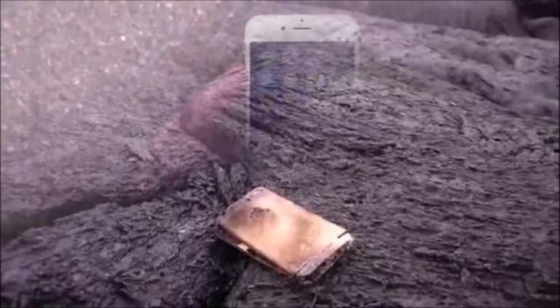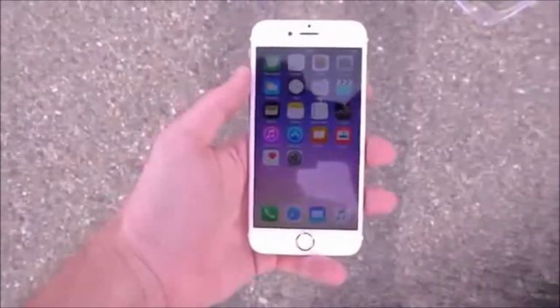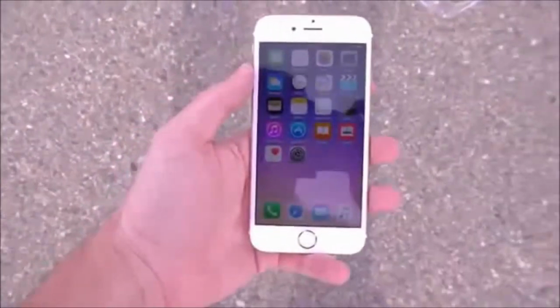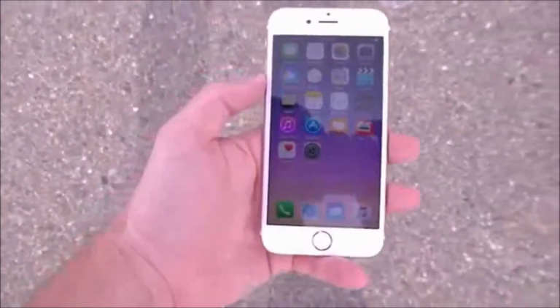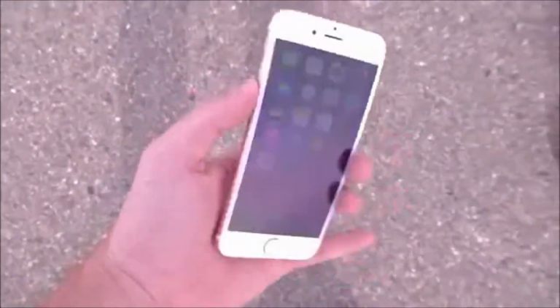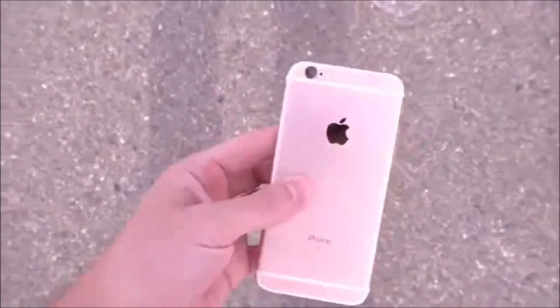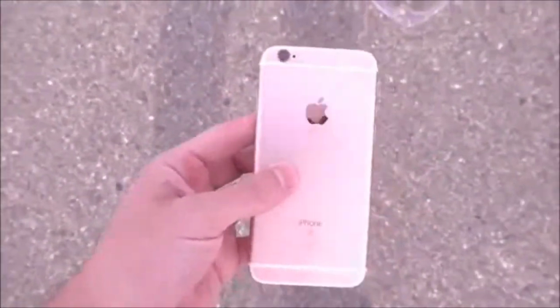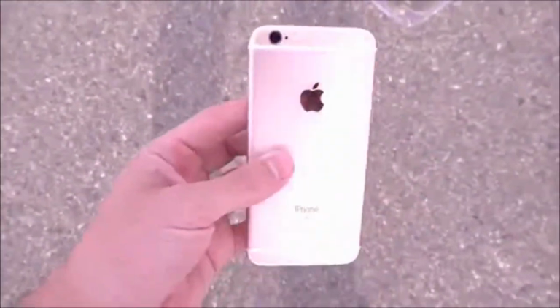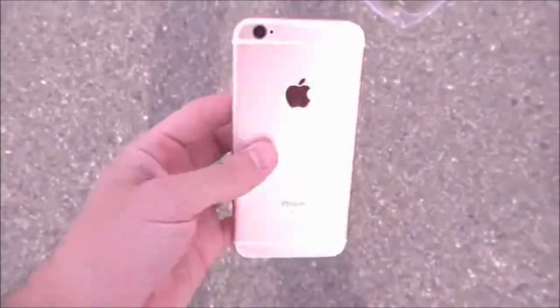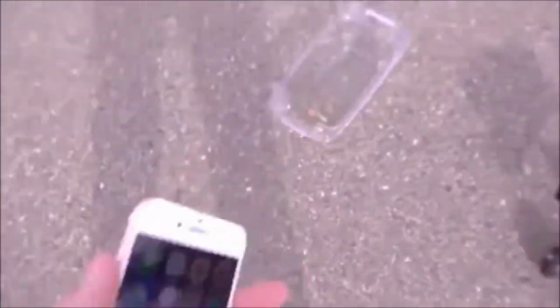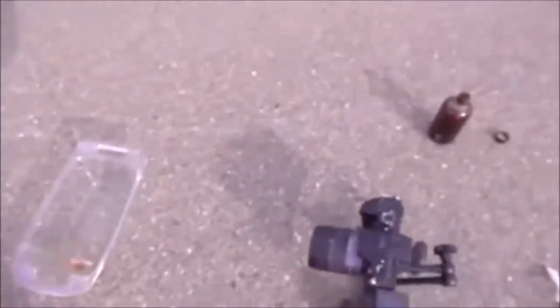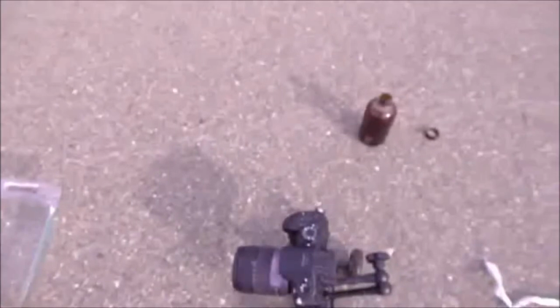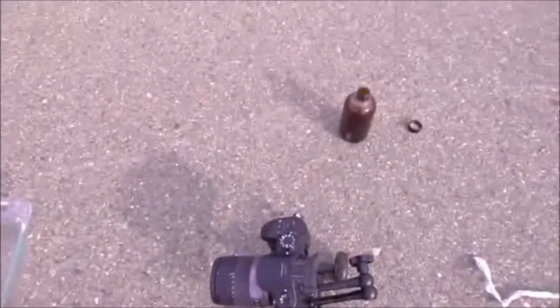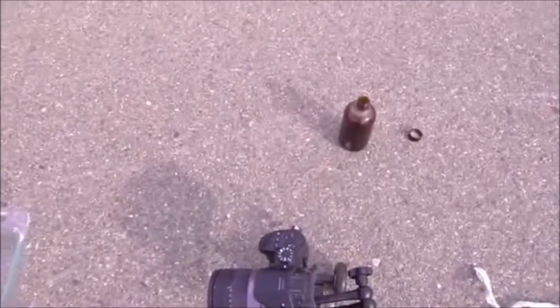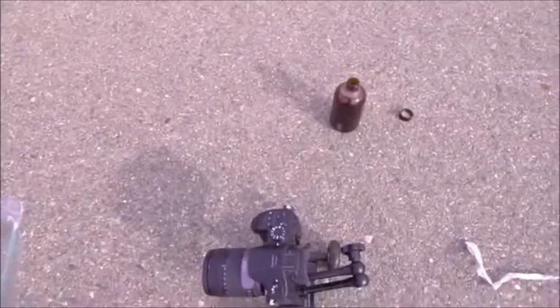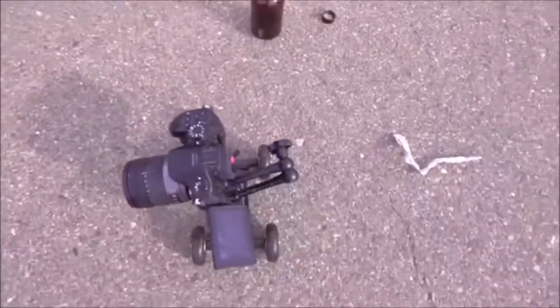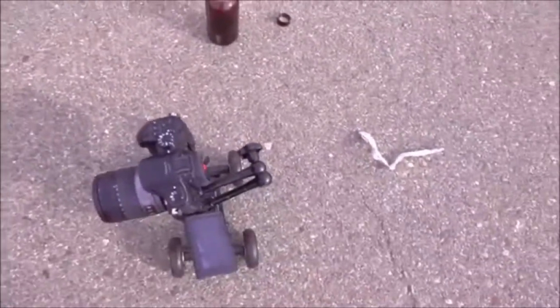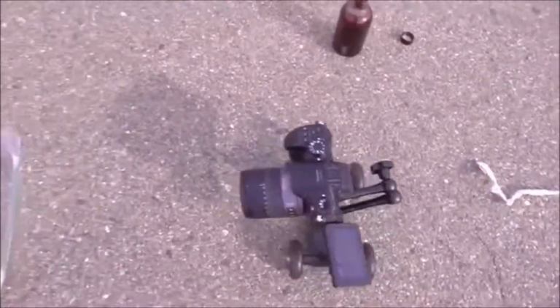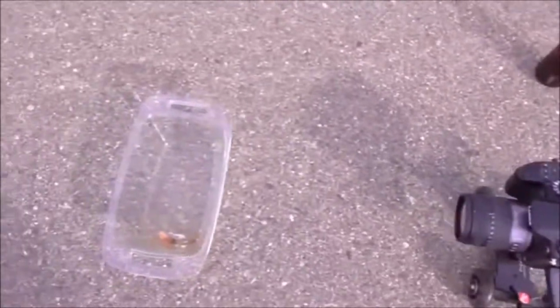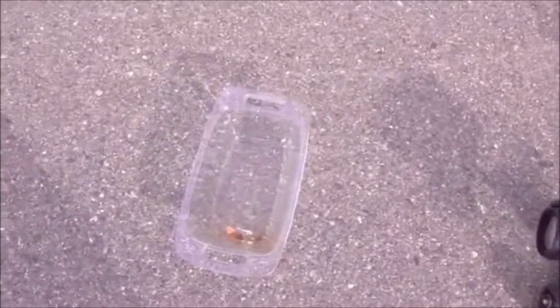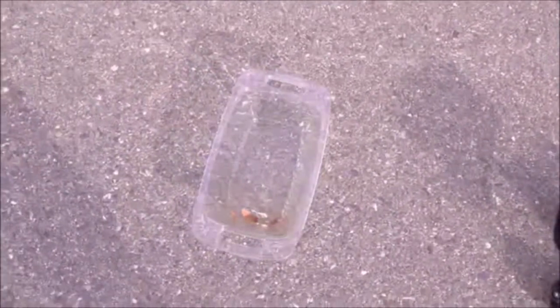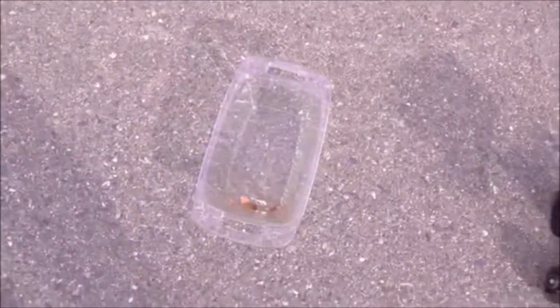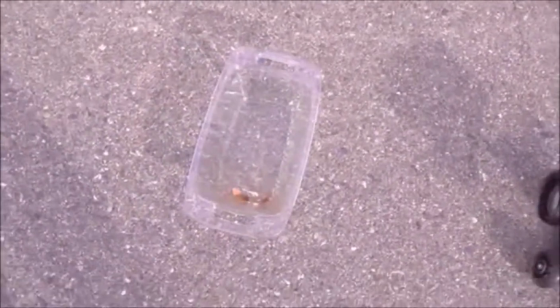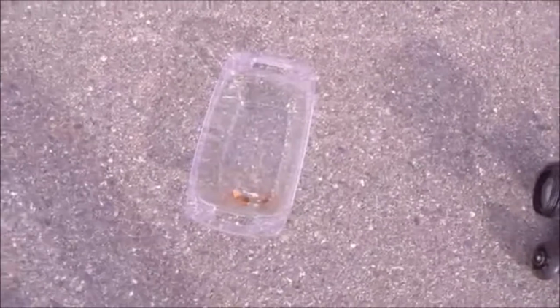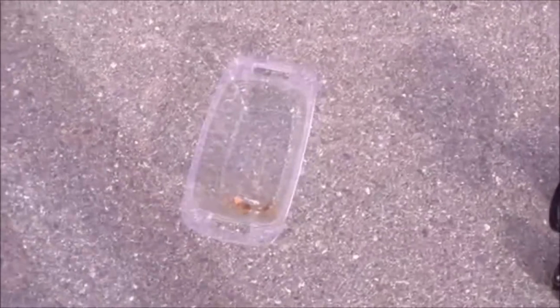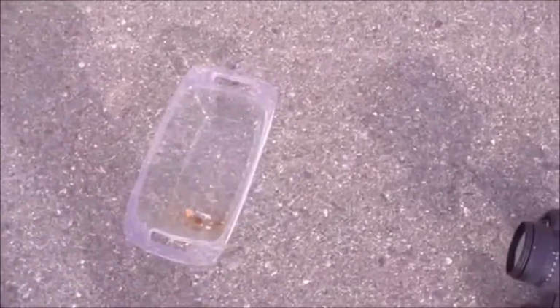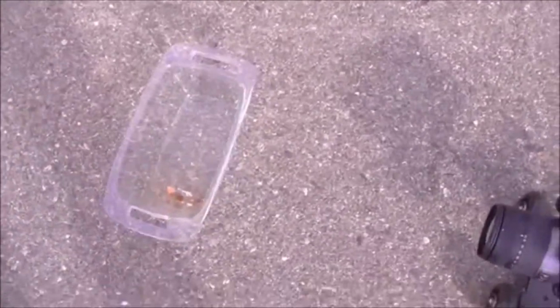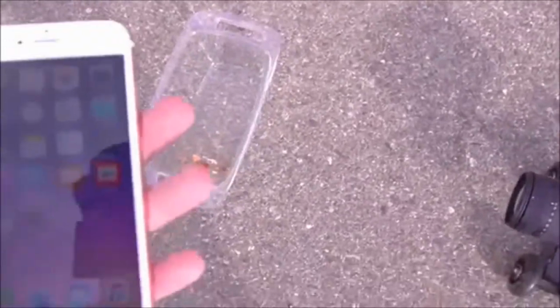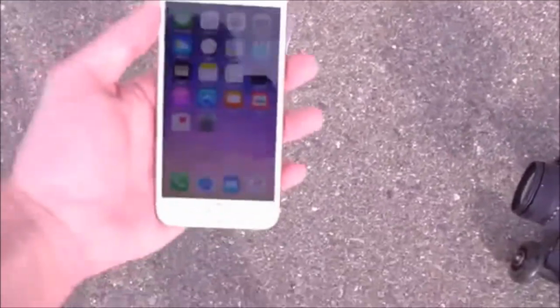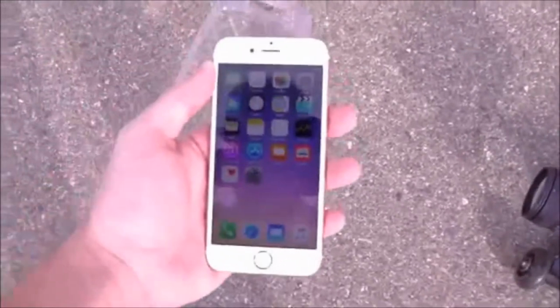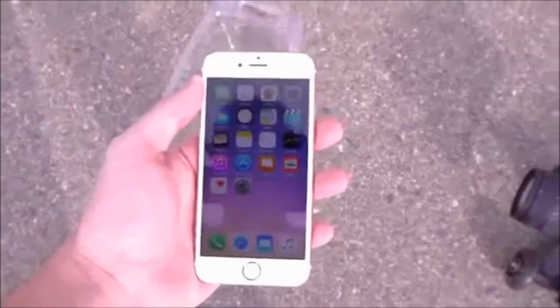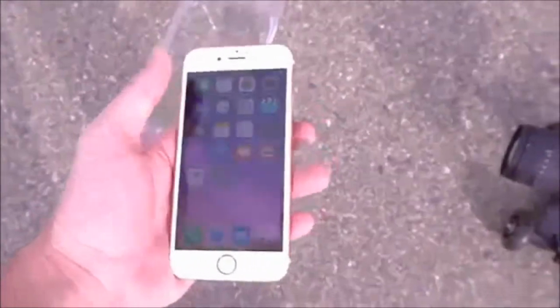Straight-up lava. The 6s — again, fully working. There's my setup: there's the bromine, there's the aluminum foil. I have no idea how this is going to turn out, but this is take two. Let's go ahead and do this.